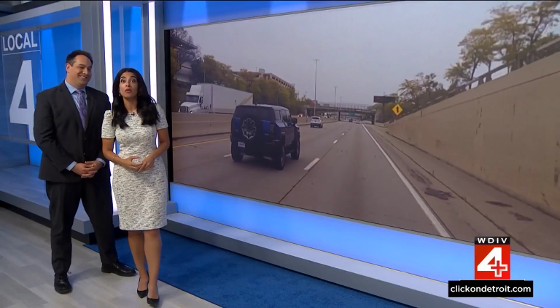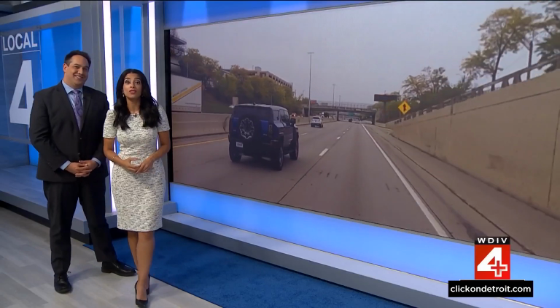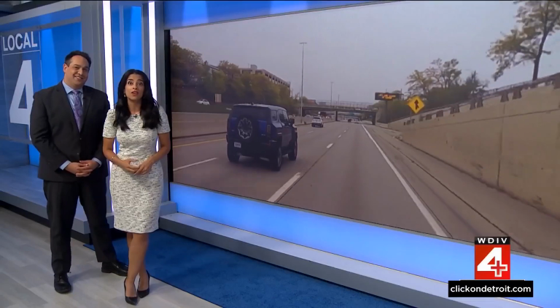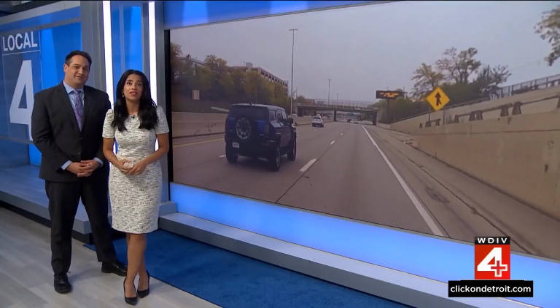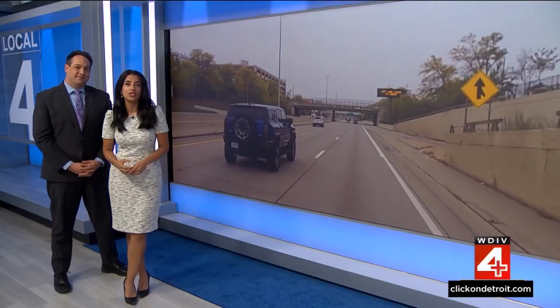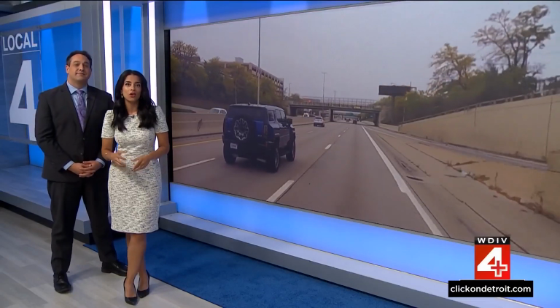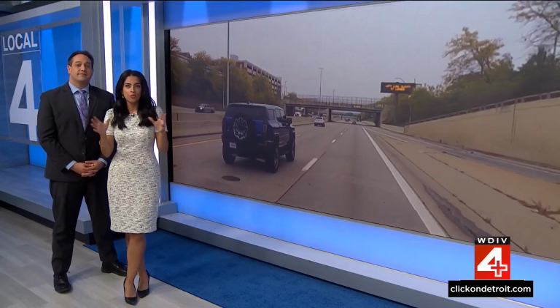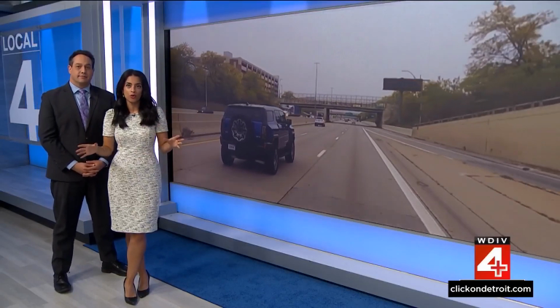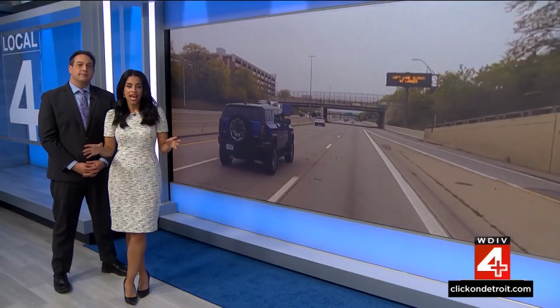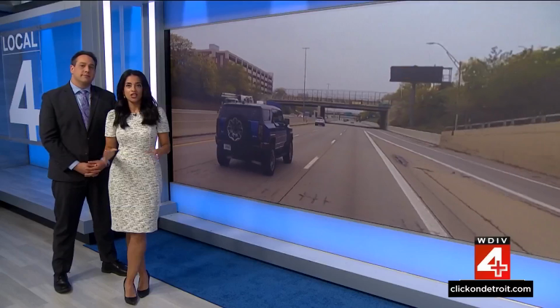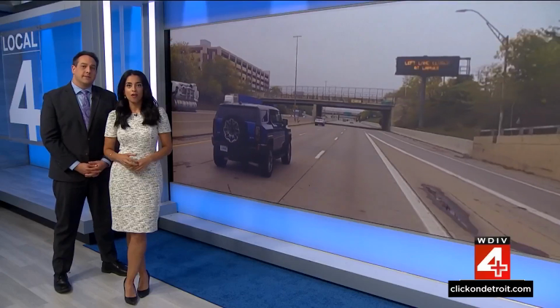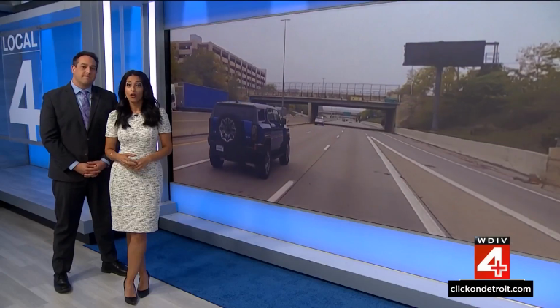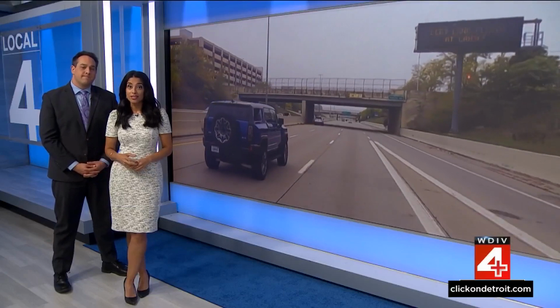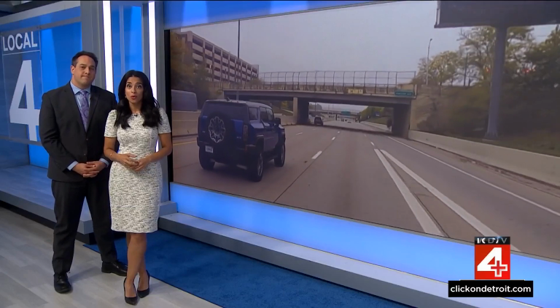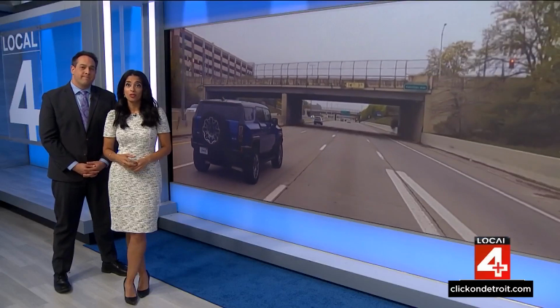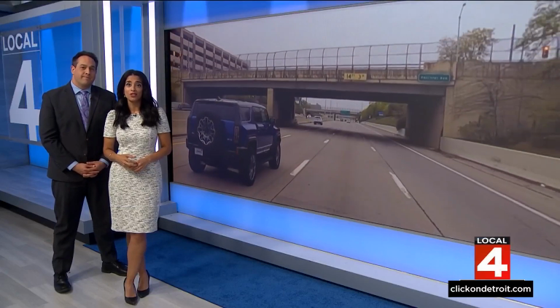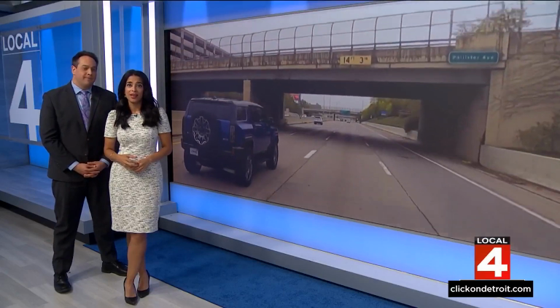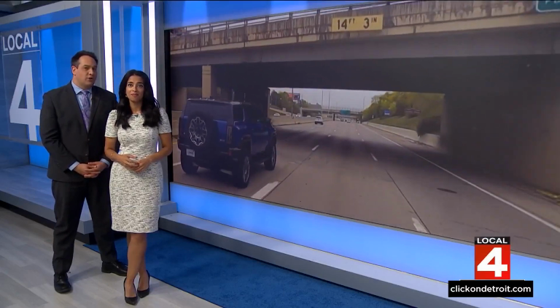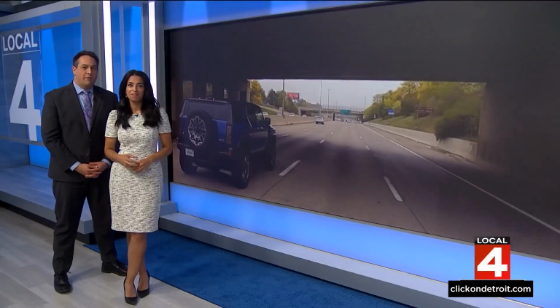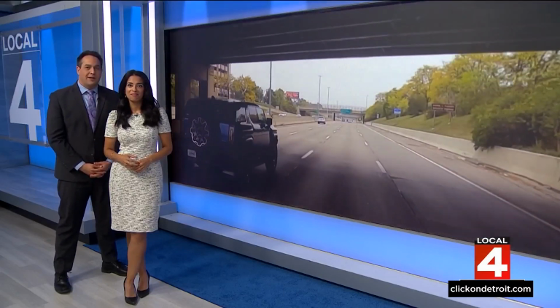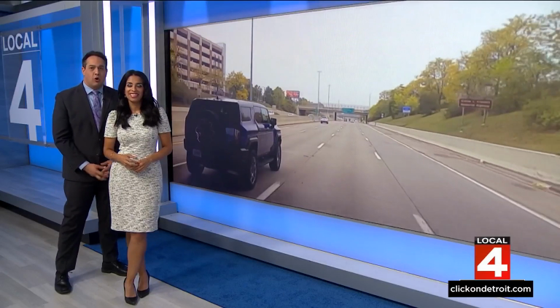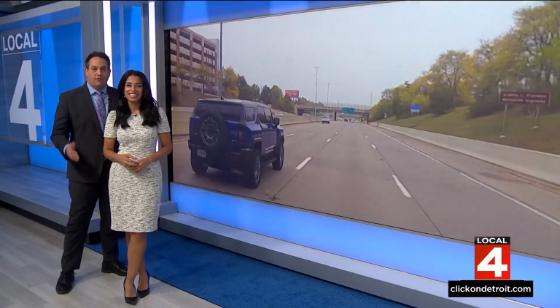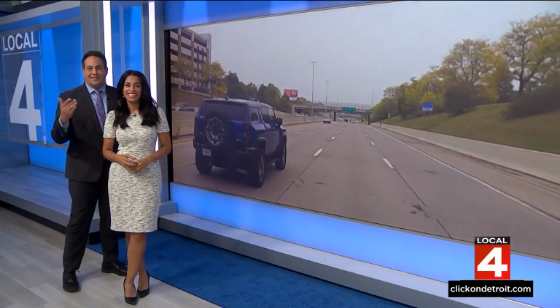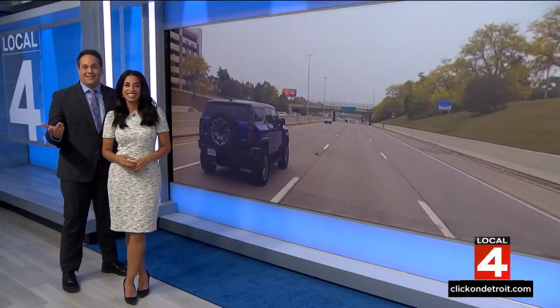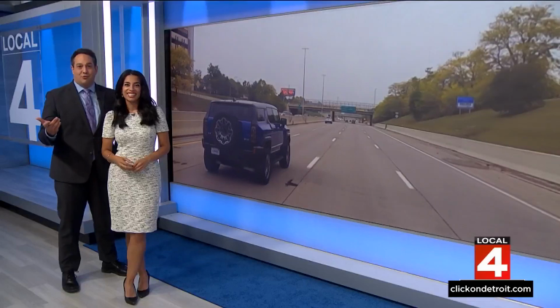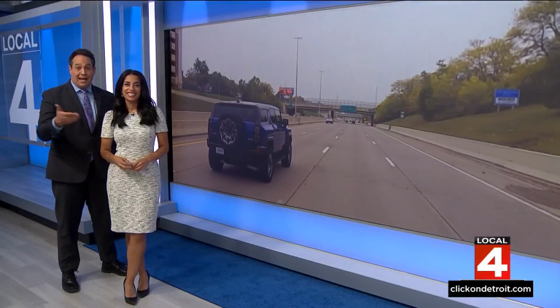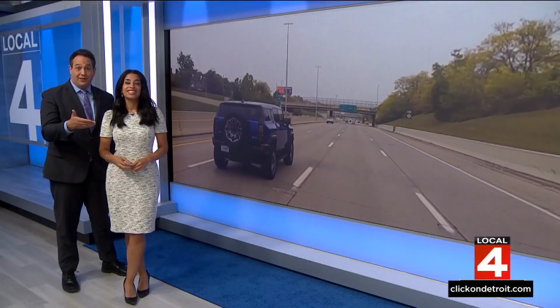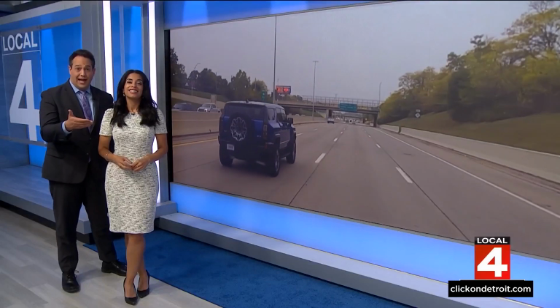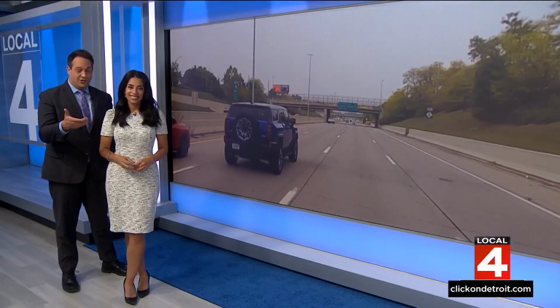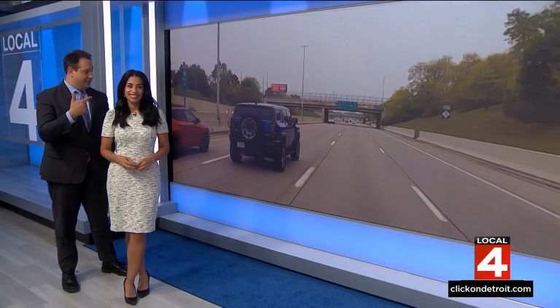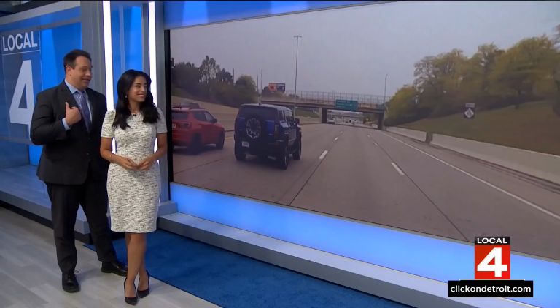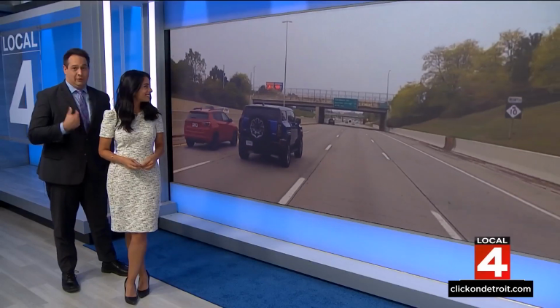General Motors' self-driving technology is called Super Cruise, and GM offered our Jason Colthorpe a chance to try it out. So what better way to put all that to the test than trying it out on the Lodge? Let's see how it went.